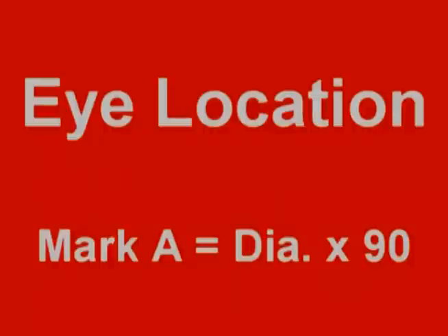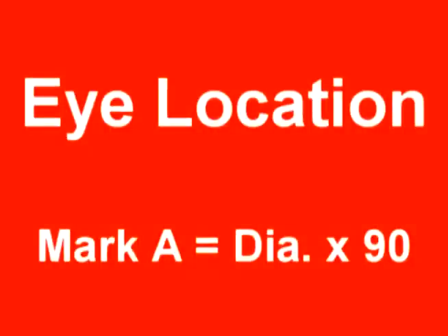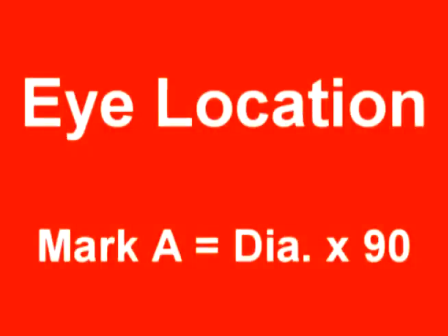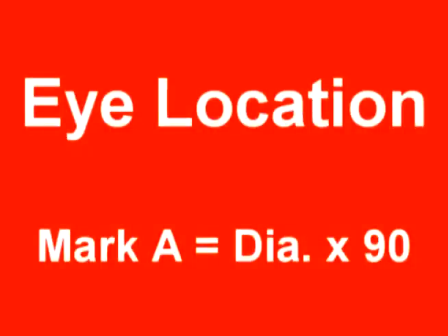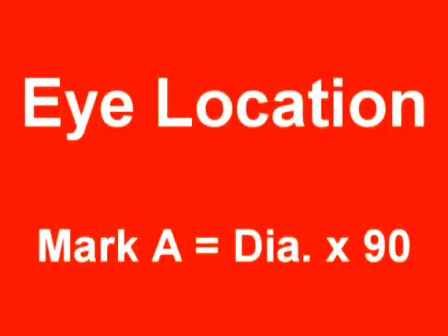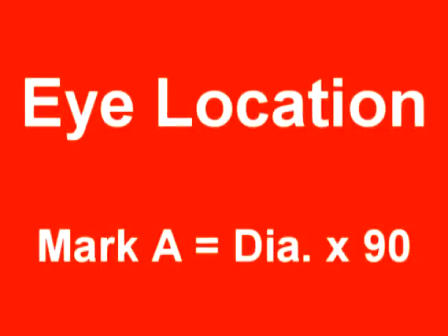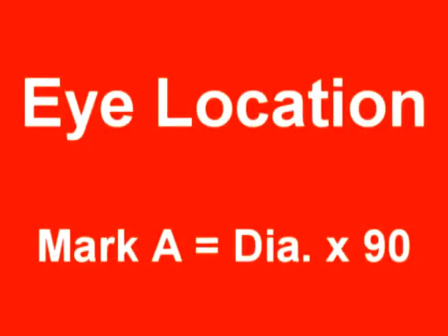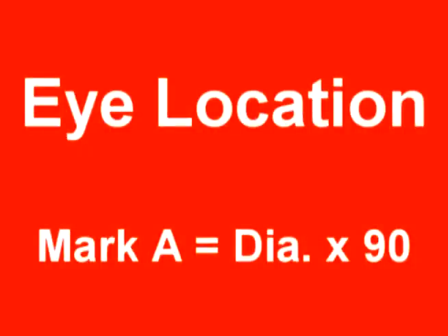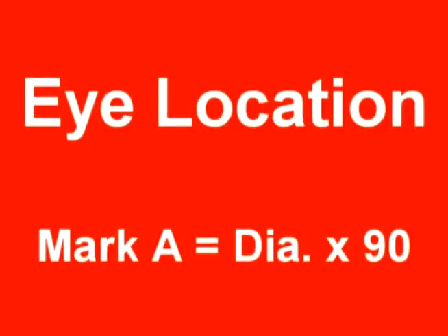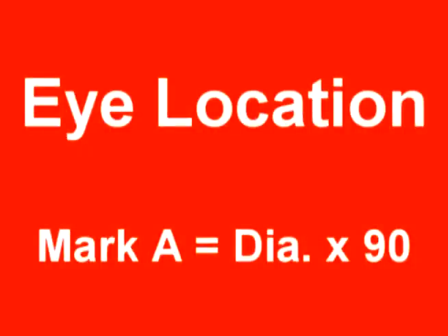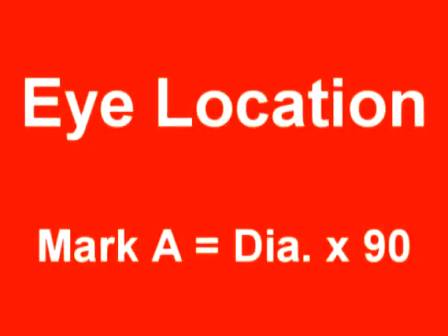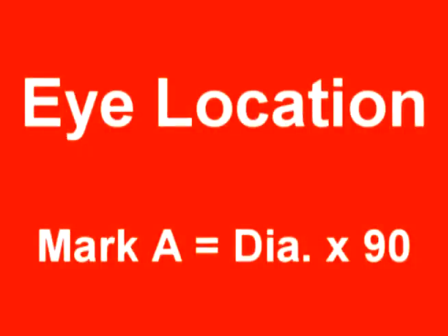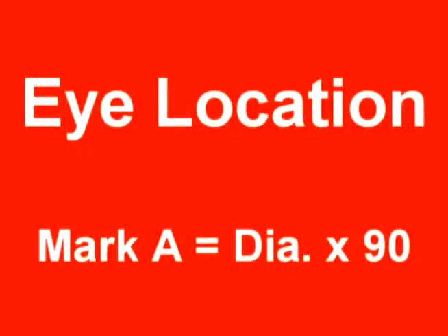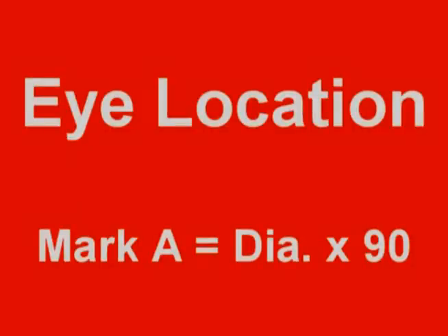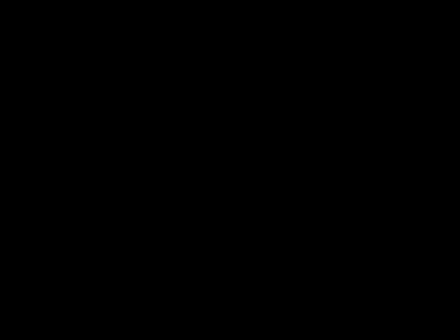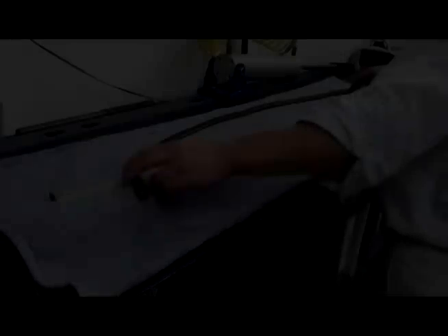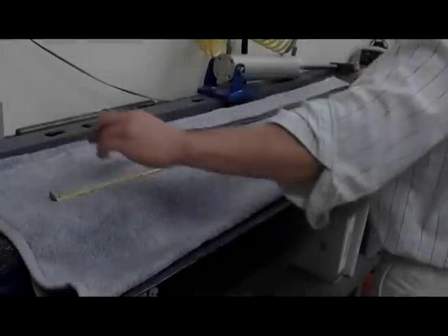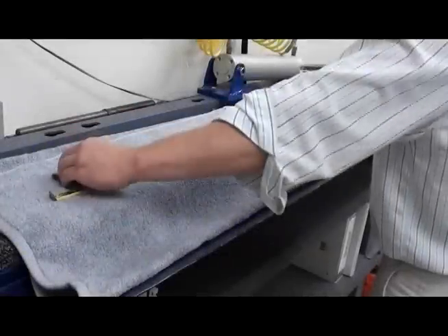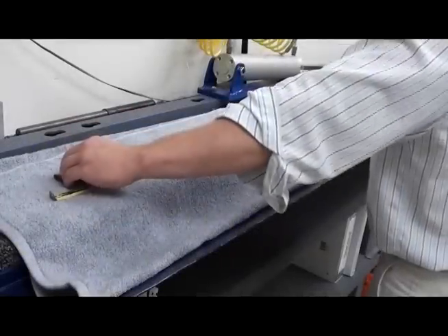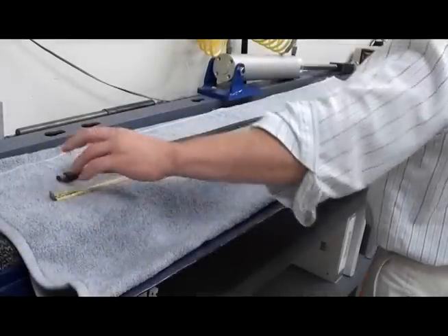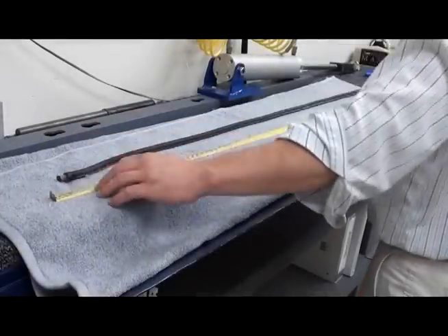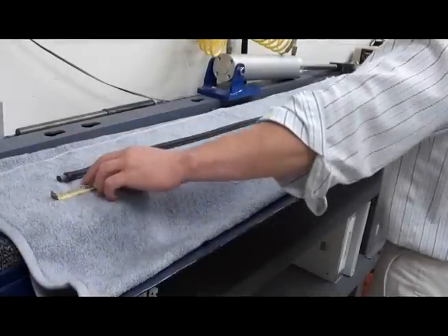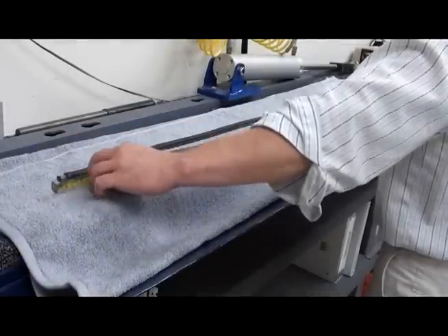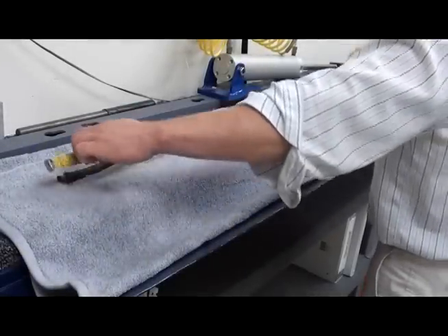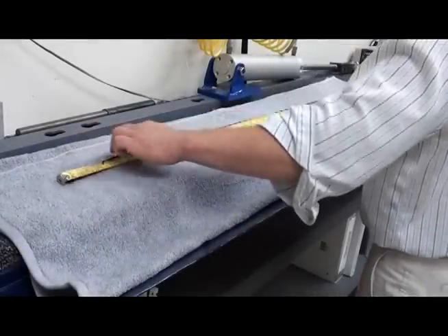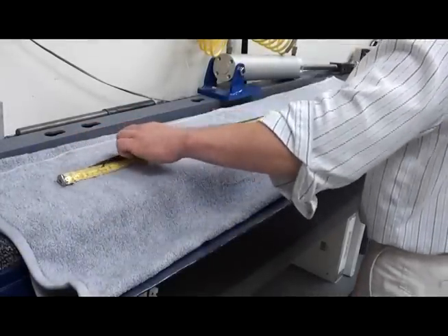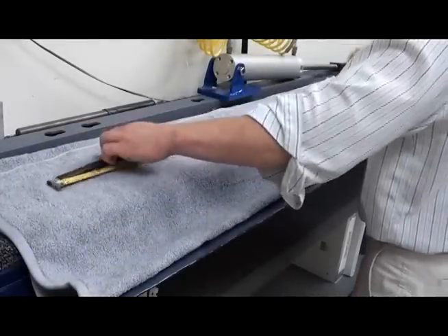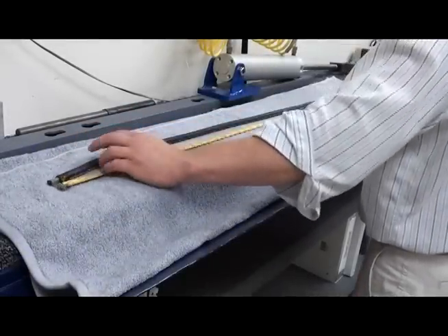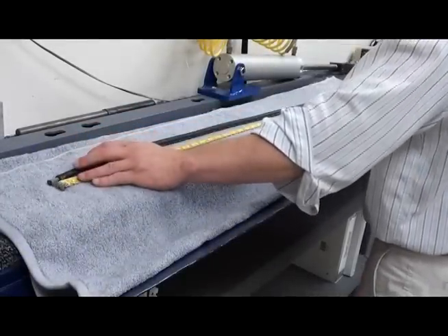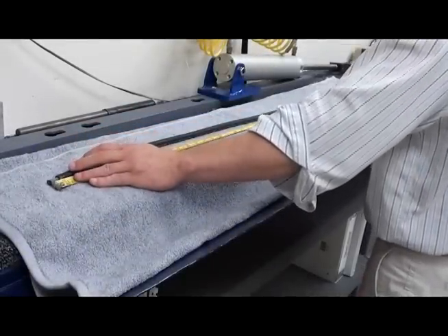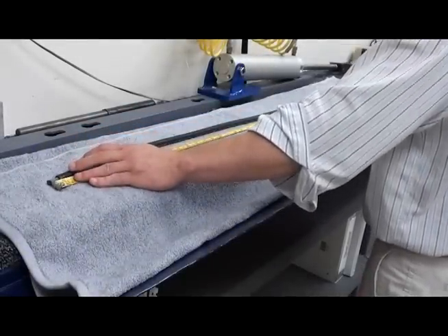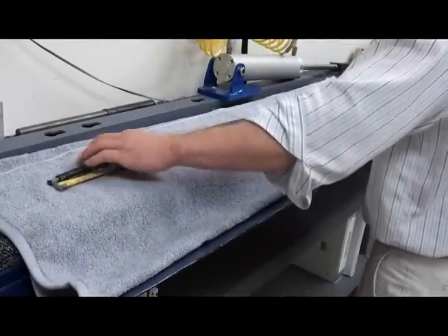The first mark you will make on the rope, known as mark A, will be located a distance equal to 90 times the diameter of the rope from the end.